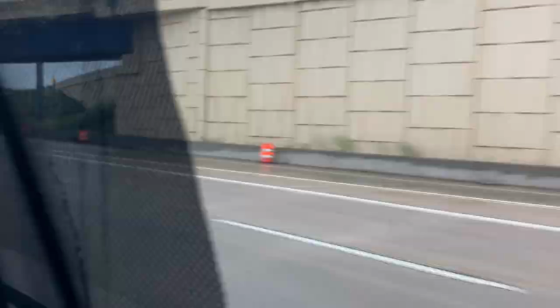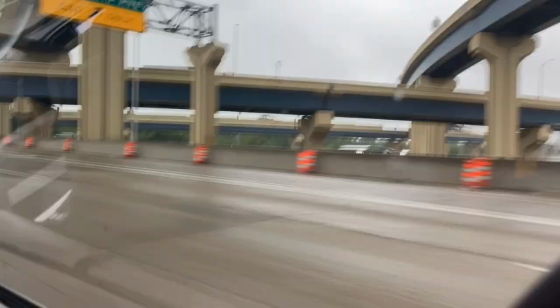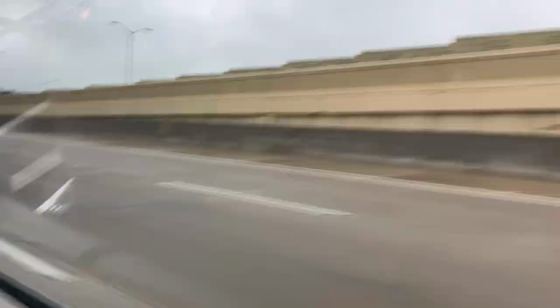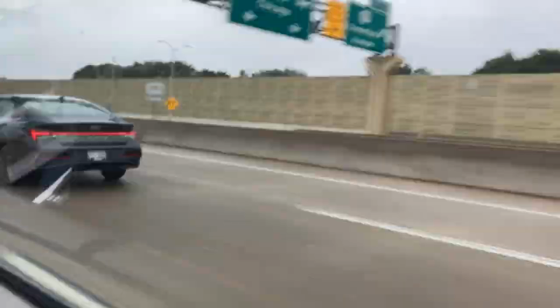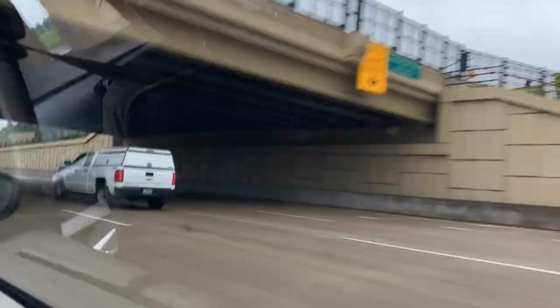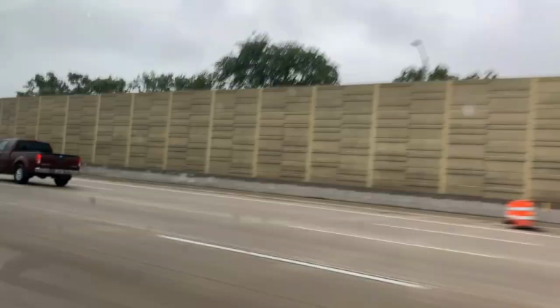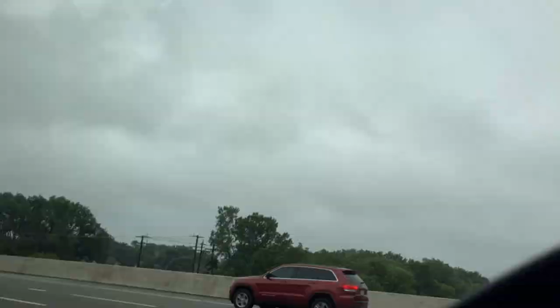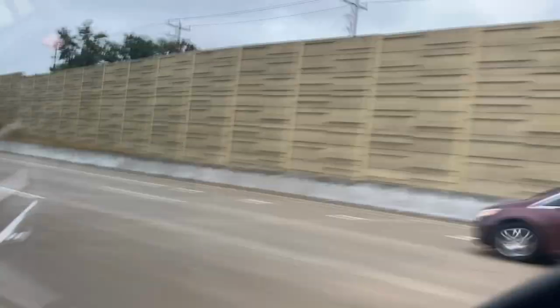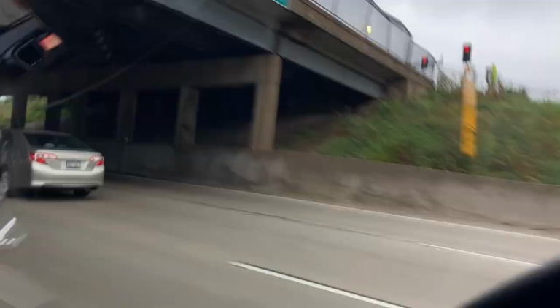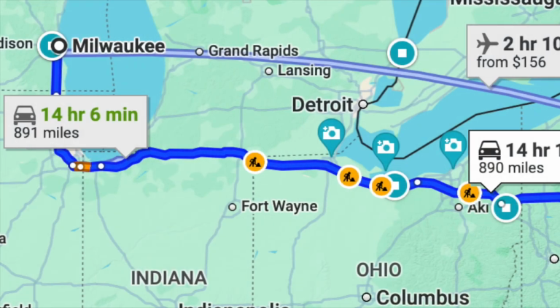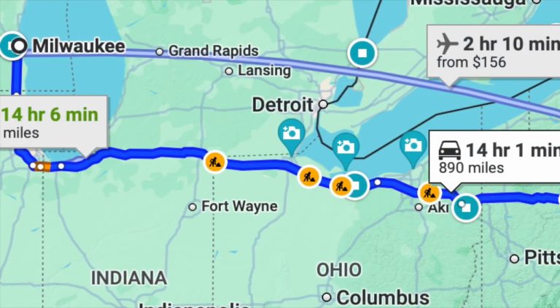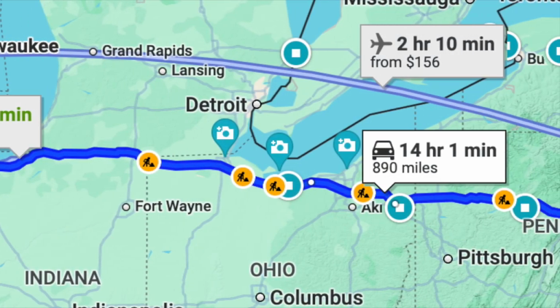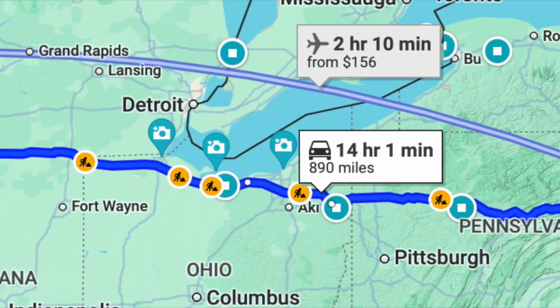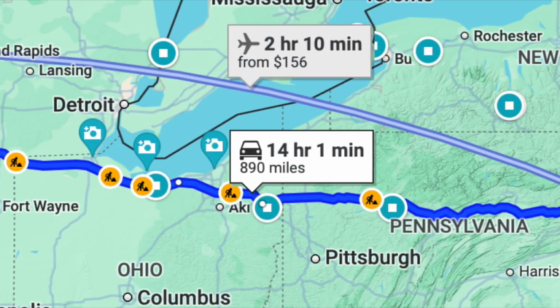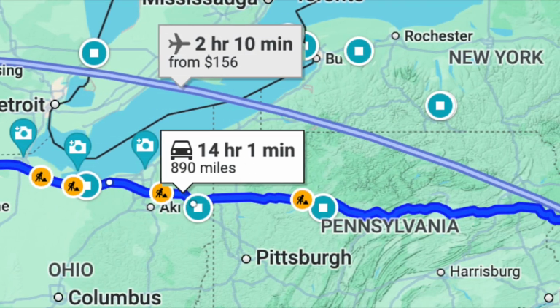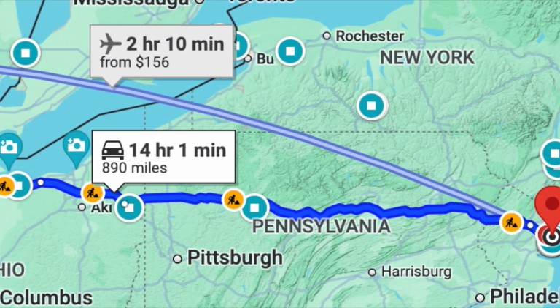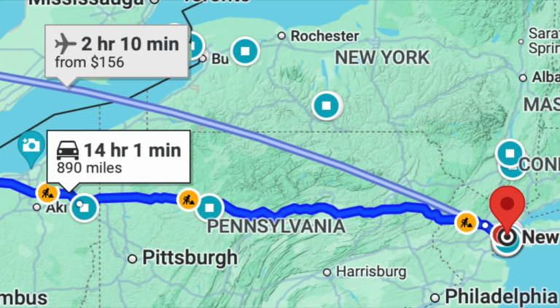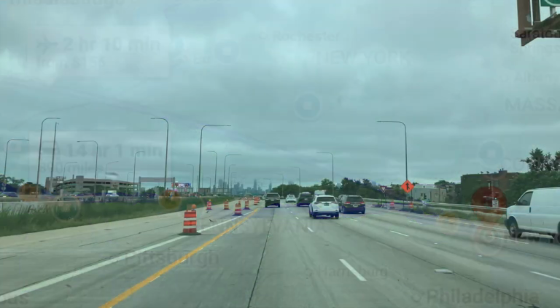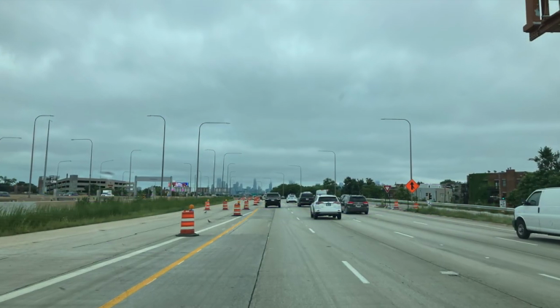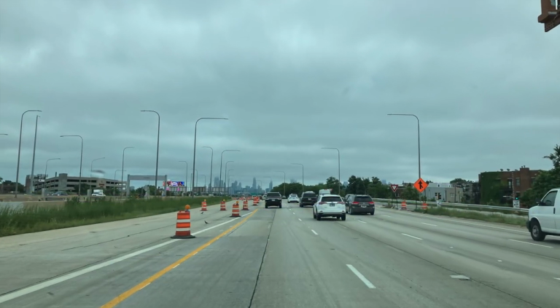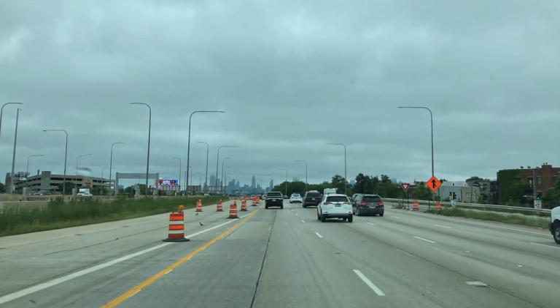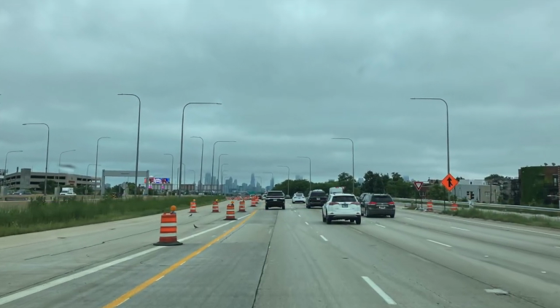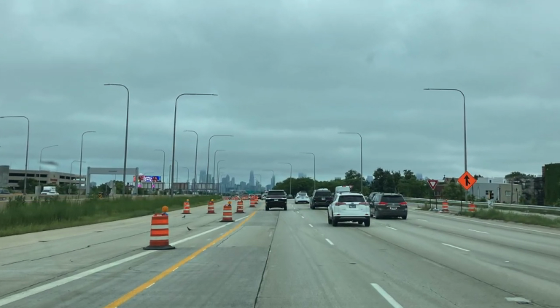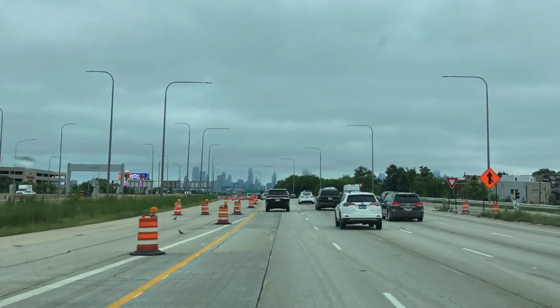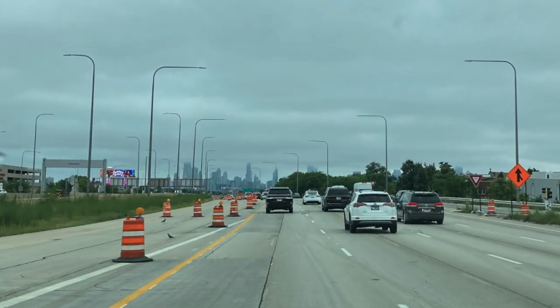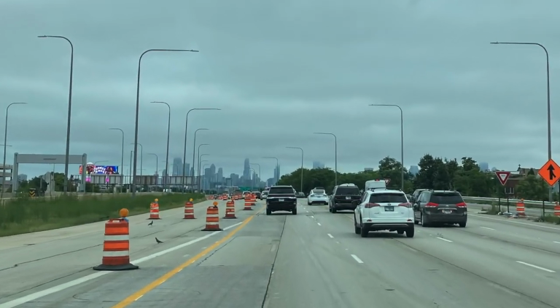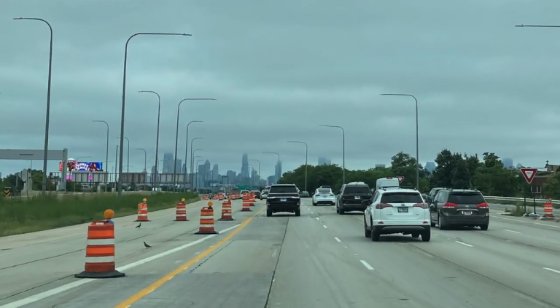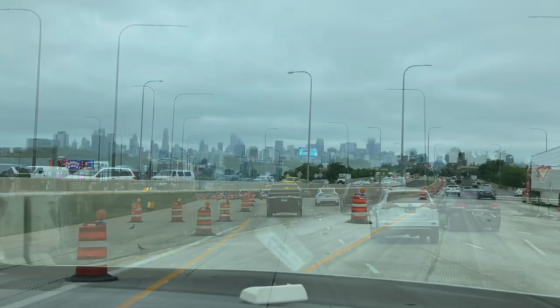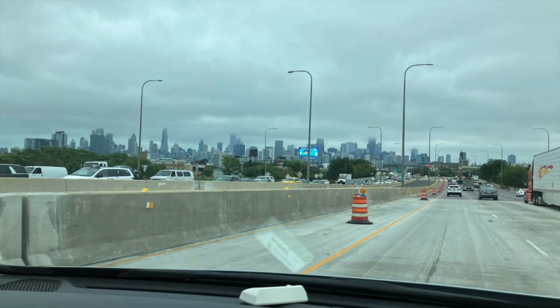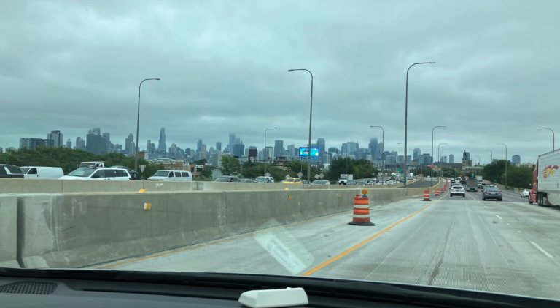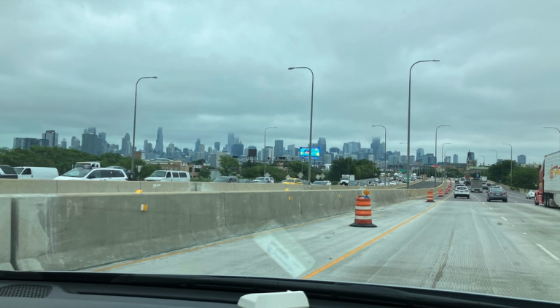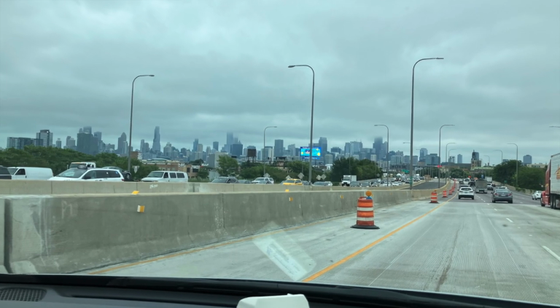After leaving from home, we had a long way to go. I live in Wisconsin and we're going to New York — that's a really long way away. We didn't really see anything interesting until we went to Illinois and saw Chicago. It was really foggy, but it was still cool to see.